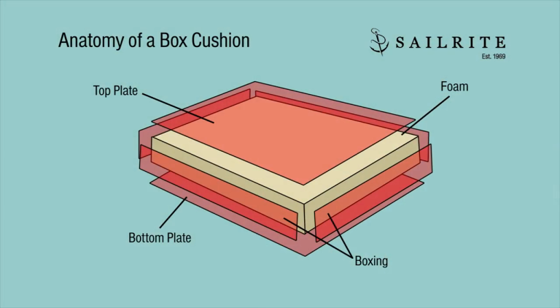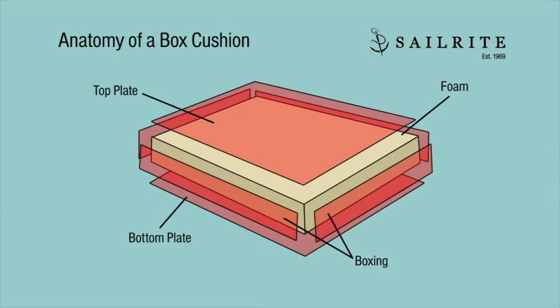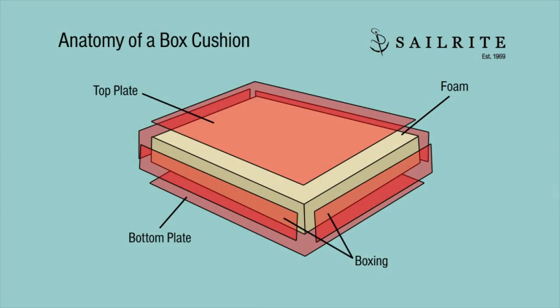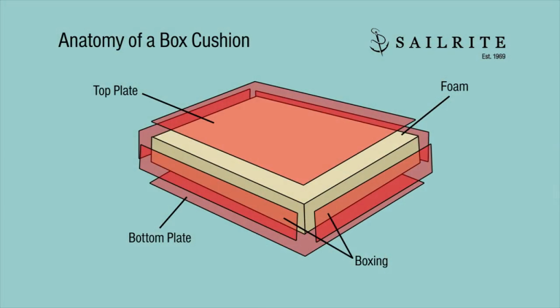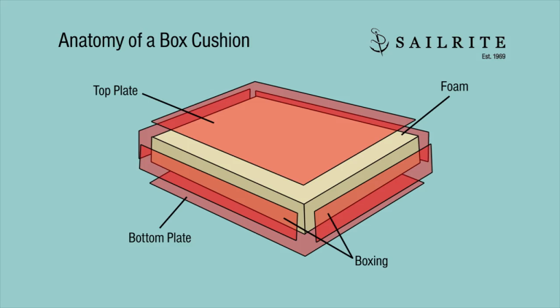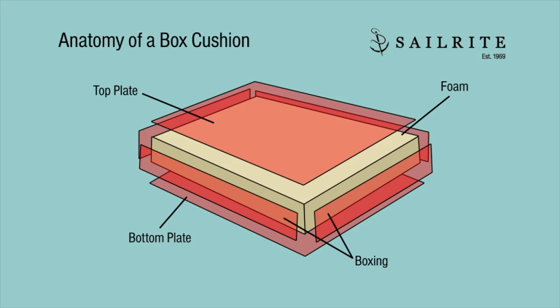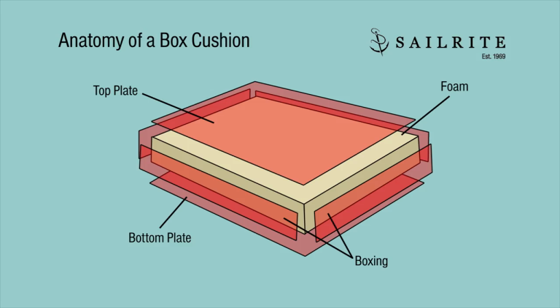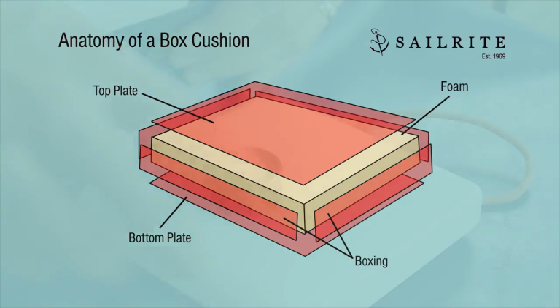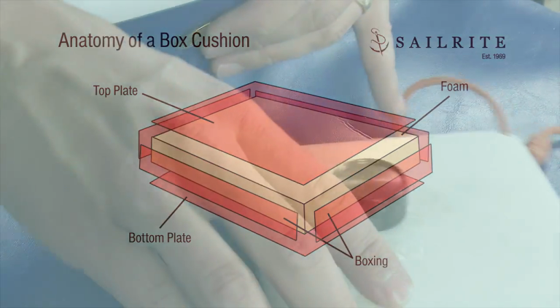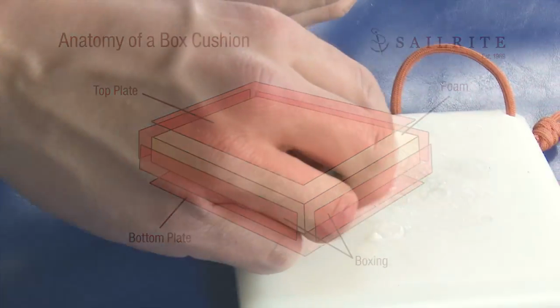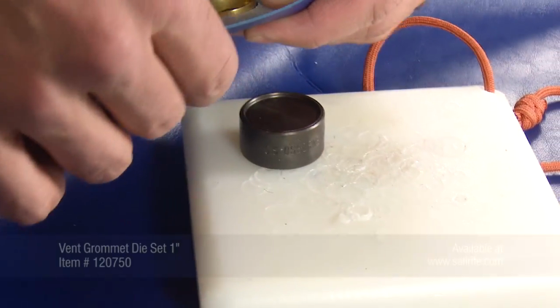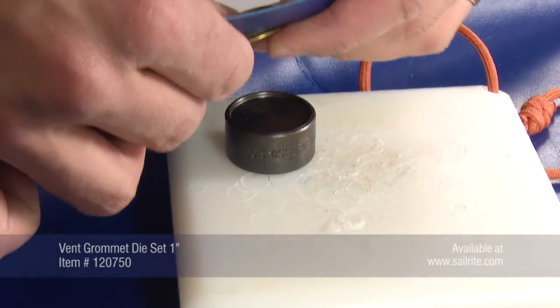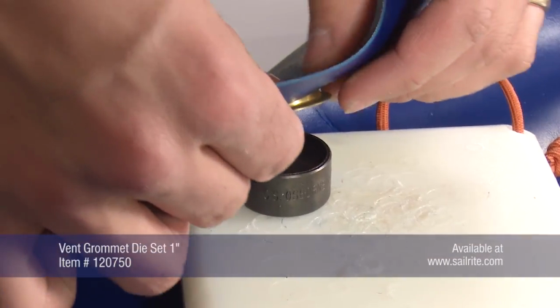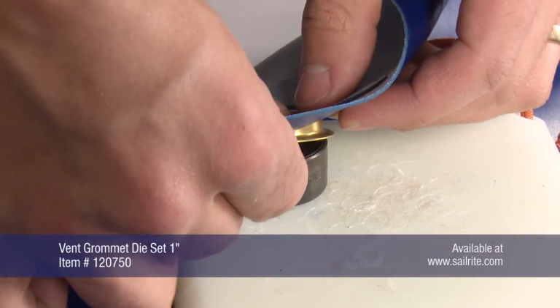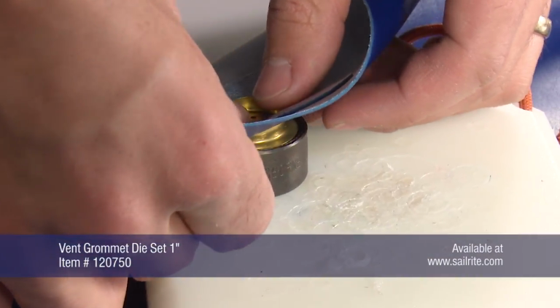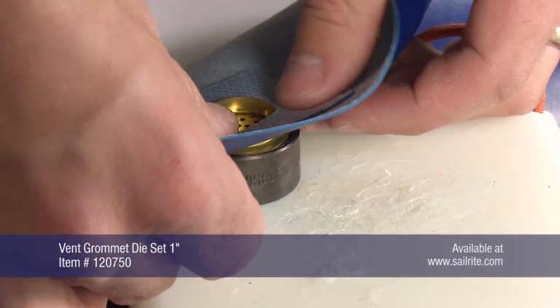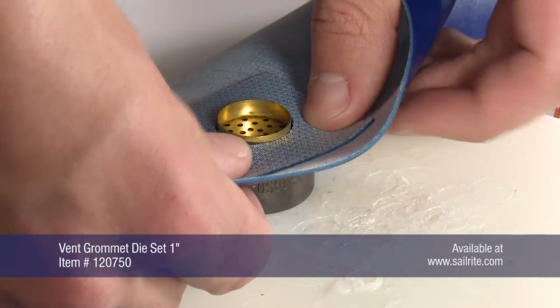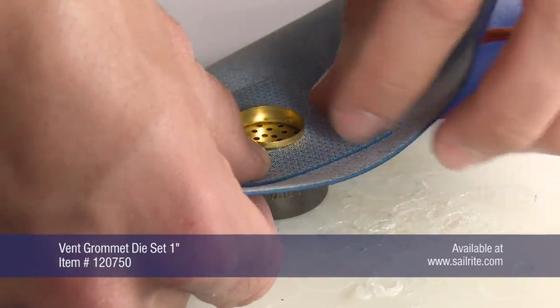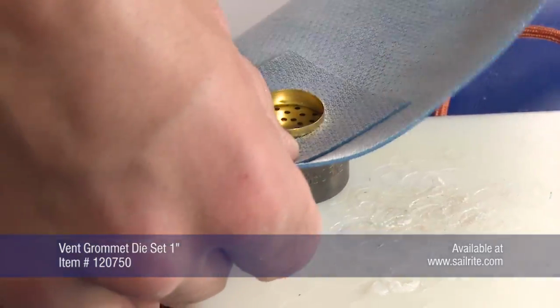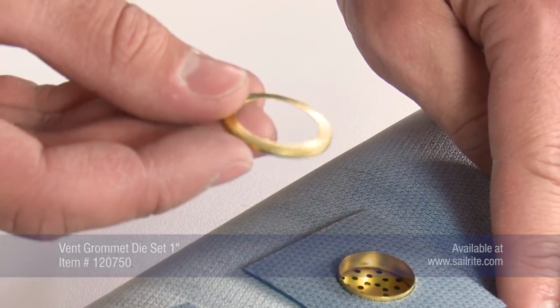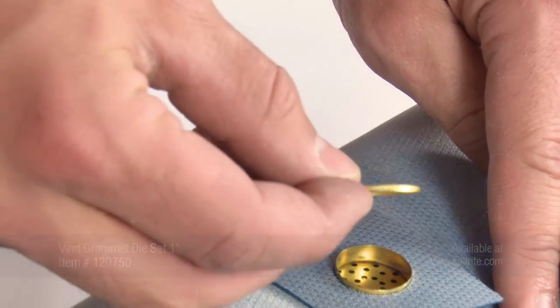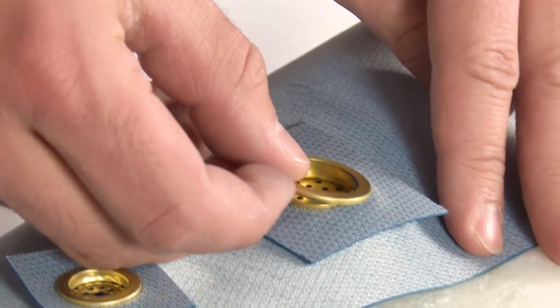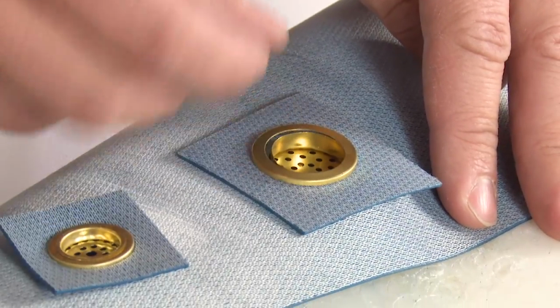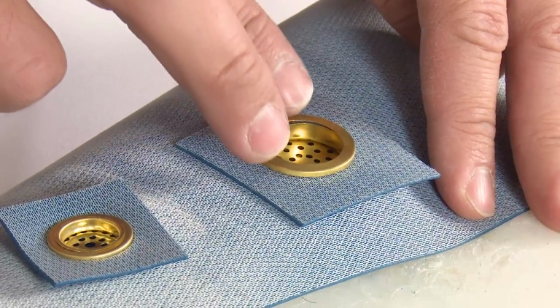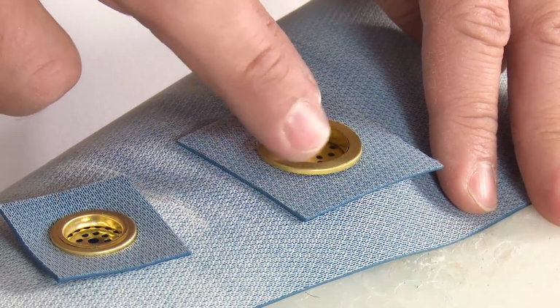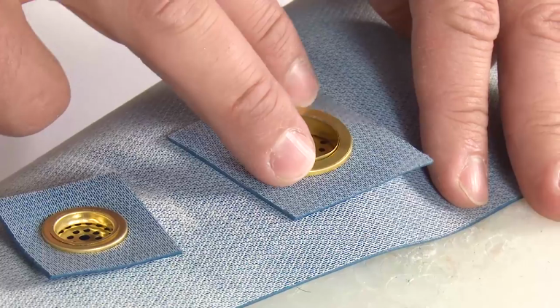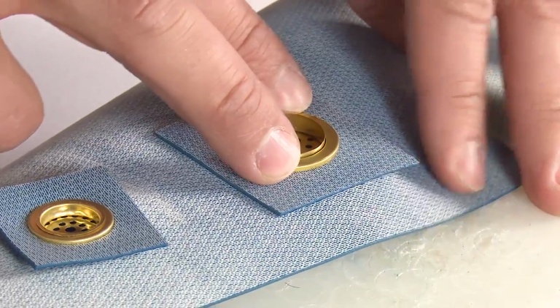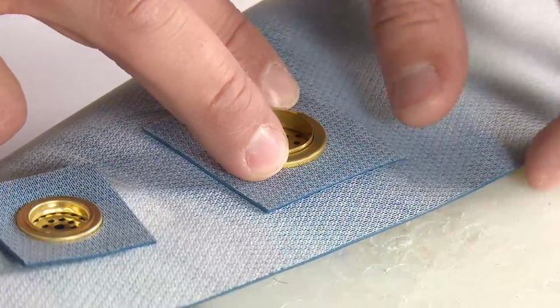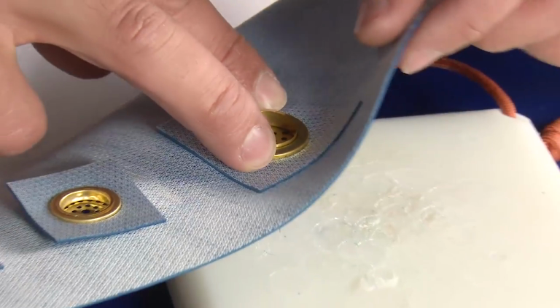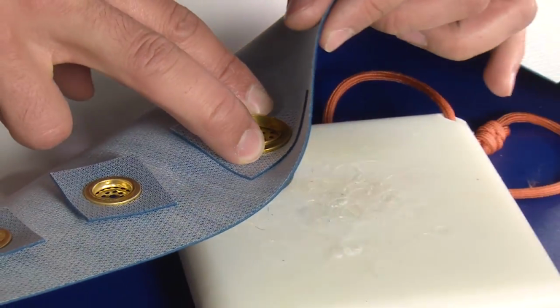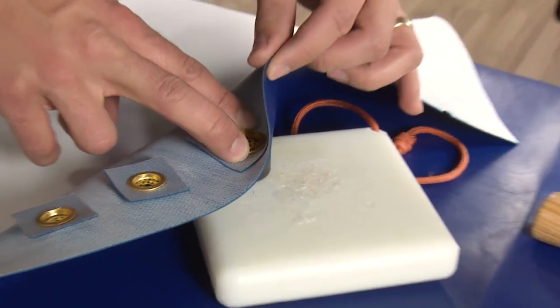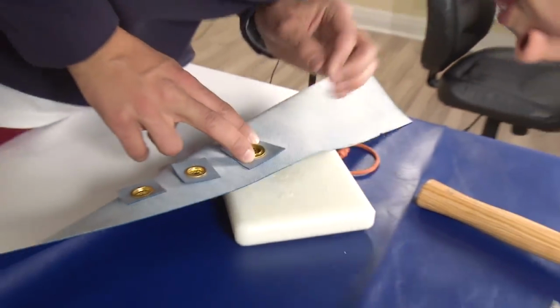In a cushion, typically these vent grommets are installed in the boxing in the rear. Be sure that the vent grommets are seated appropriately on the dies — that is exceptionally important to get a good installation.